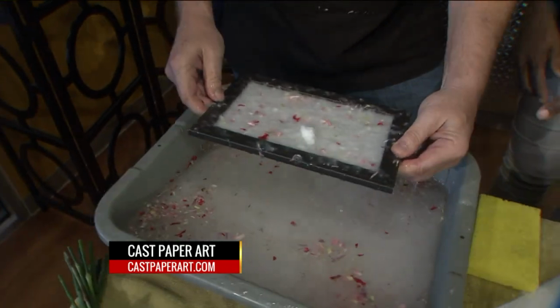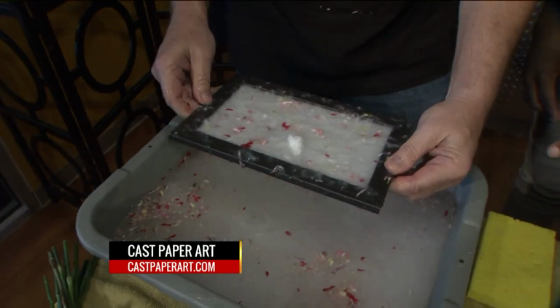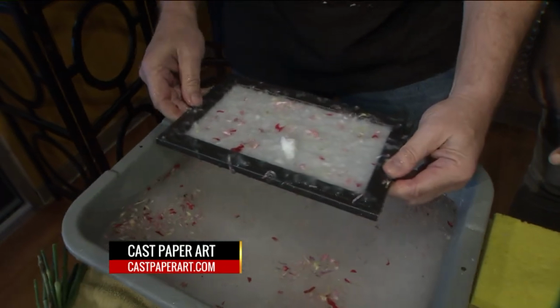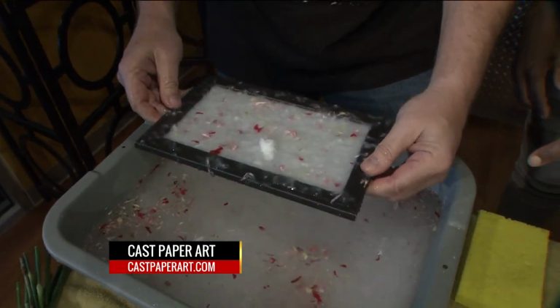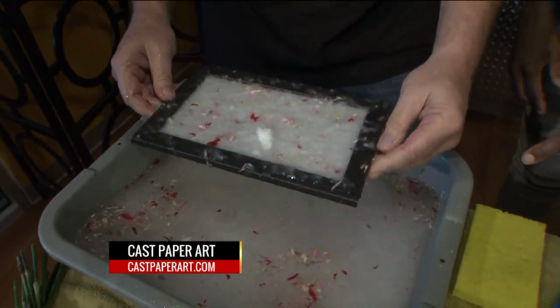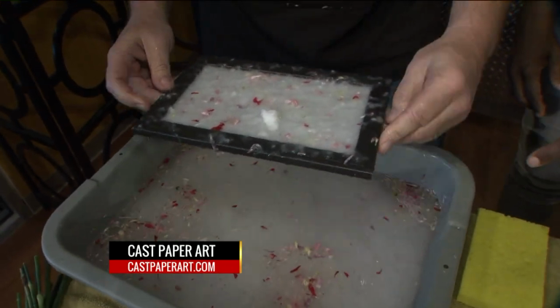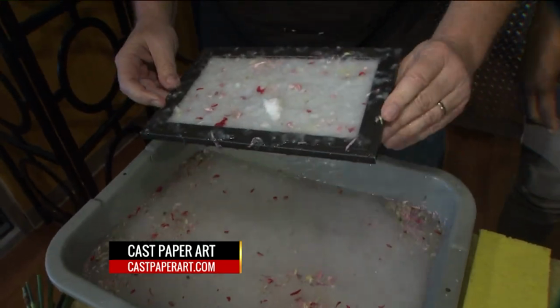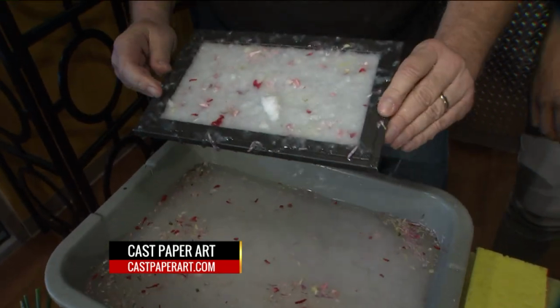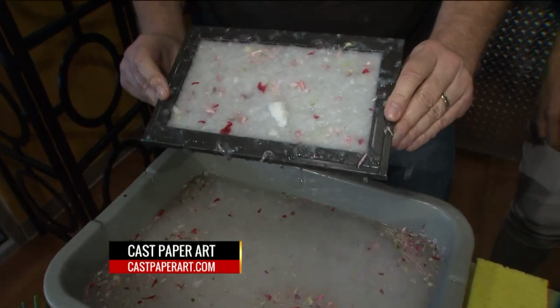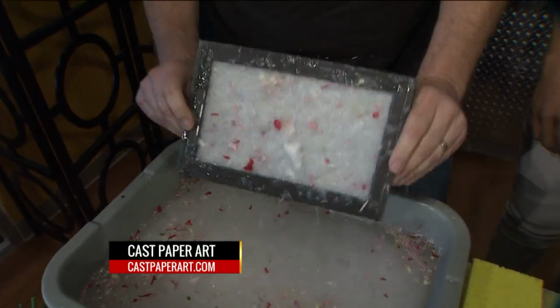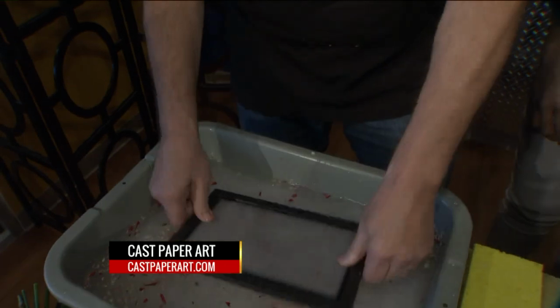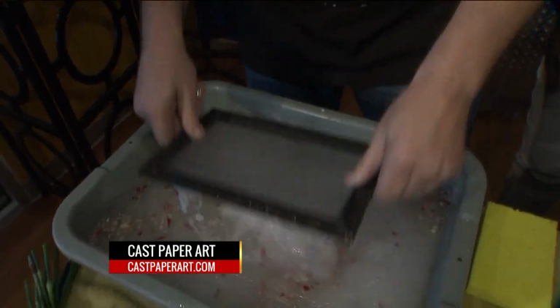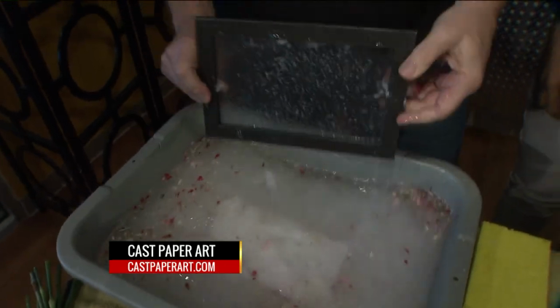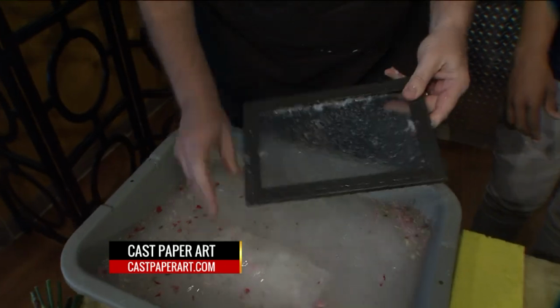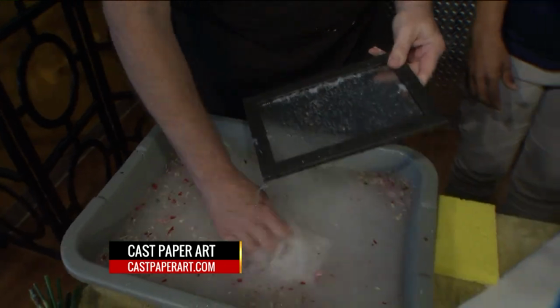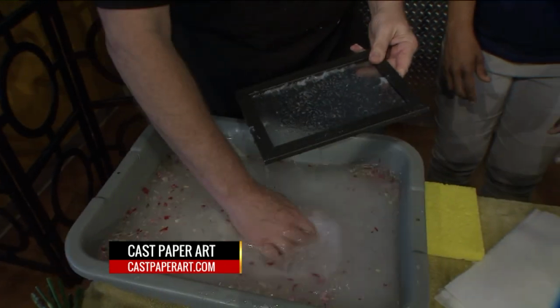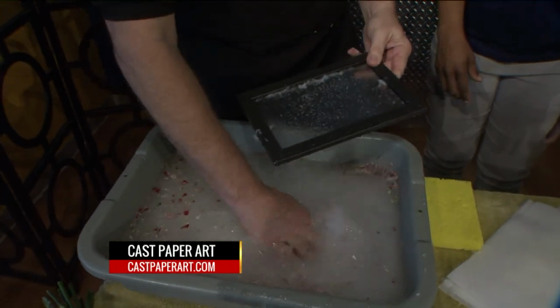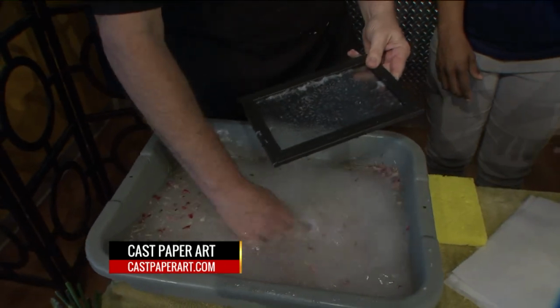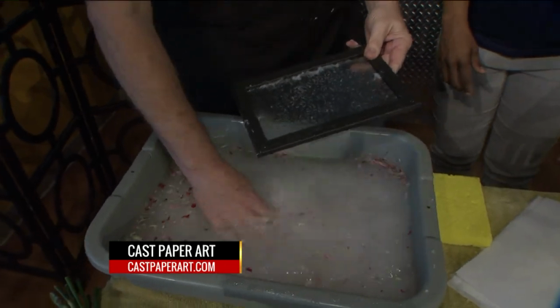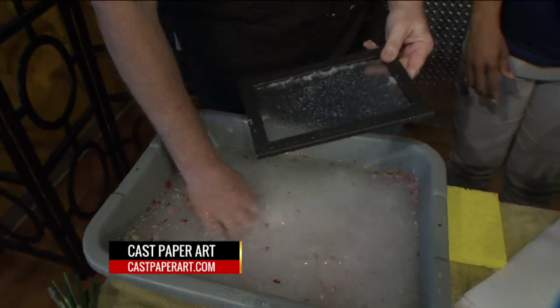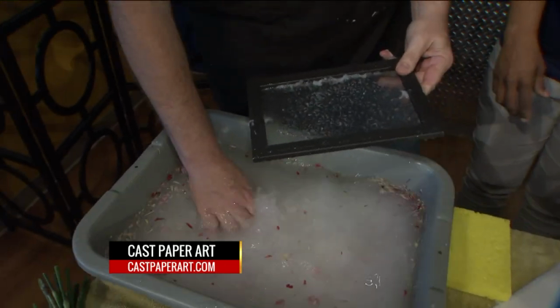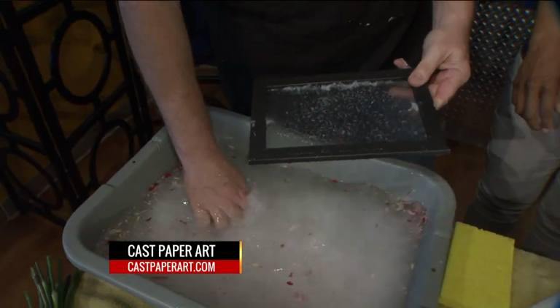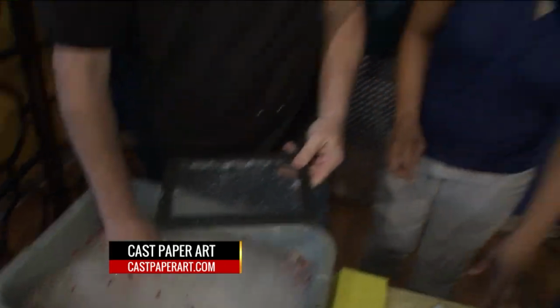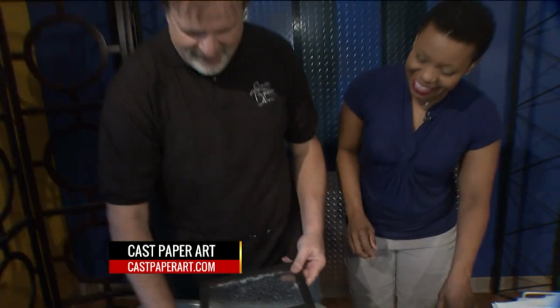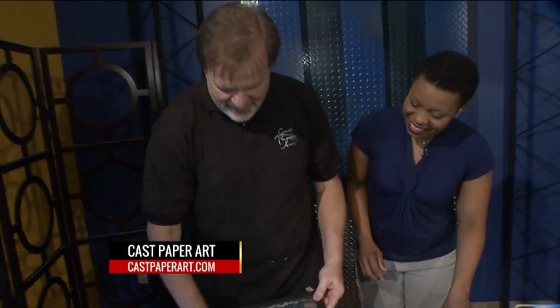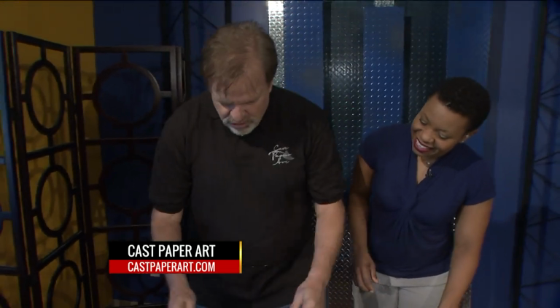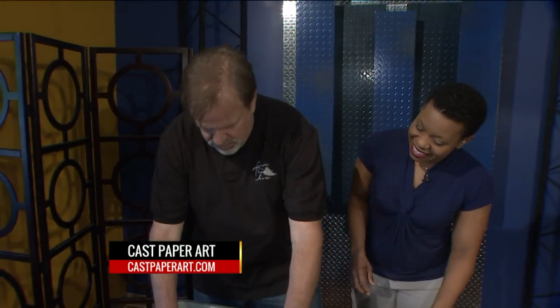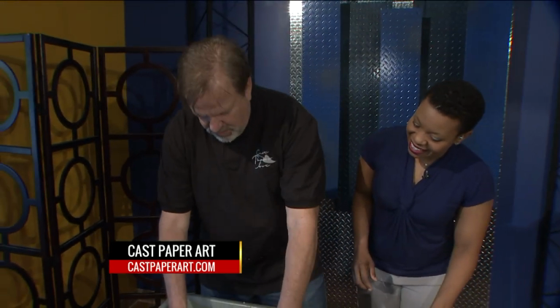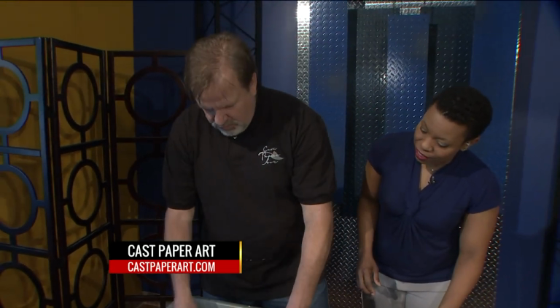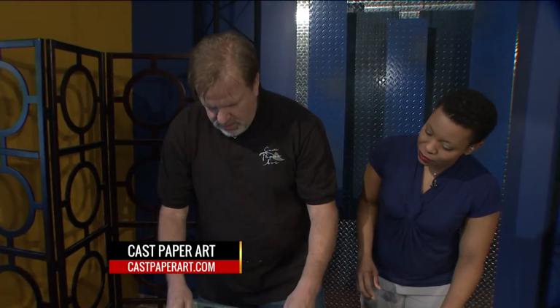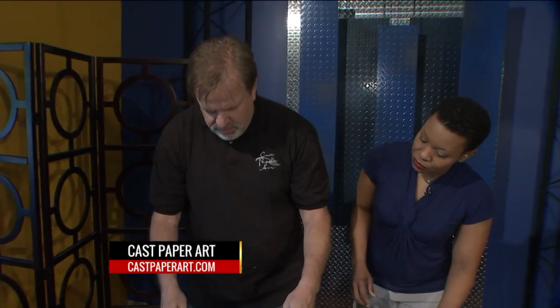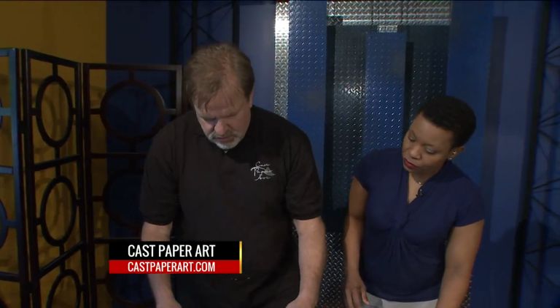Now let's see — we've got a lump in there. So what we need to do is kiss it off. Kiss it off? This is called the kiss off — you tap the fiber. It's a technical term. So we scoop it up, and we get it just about so.